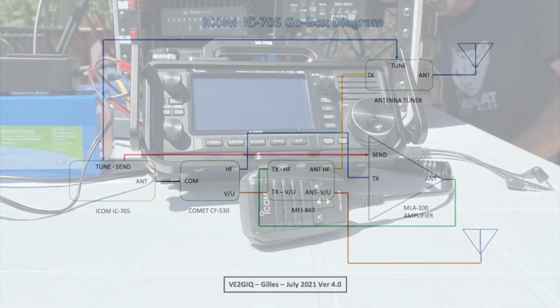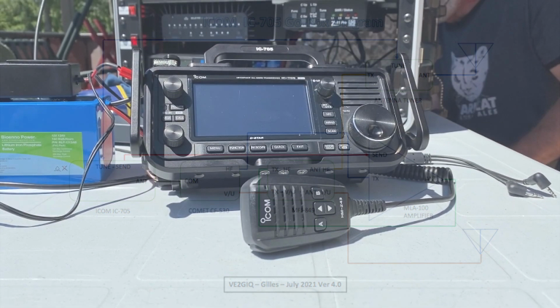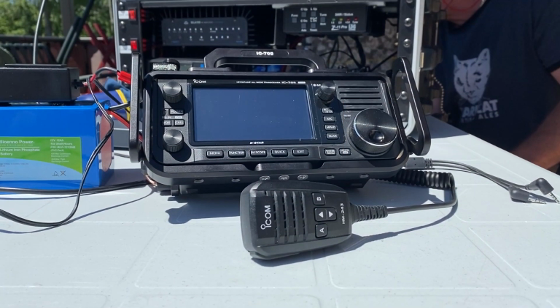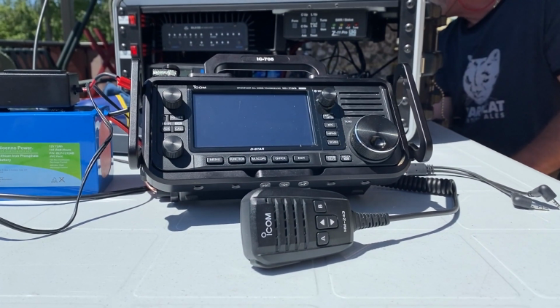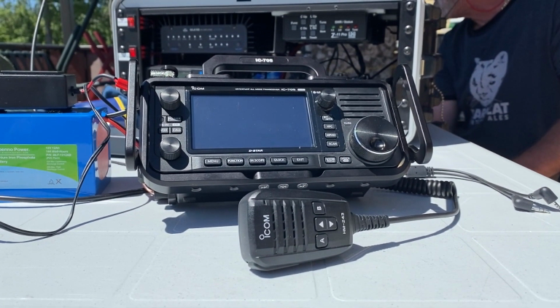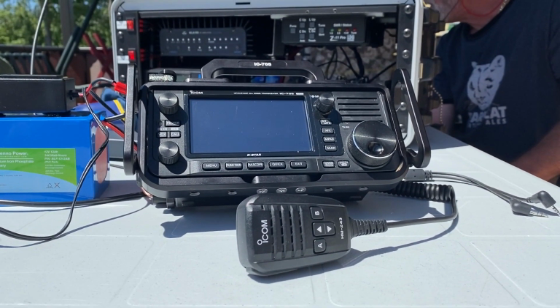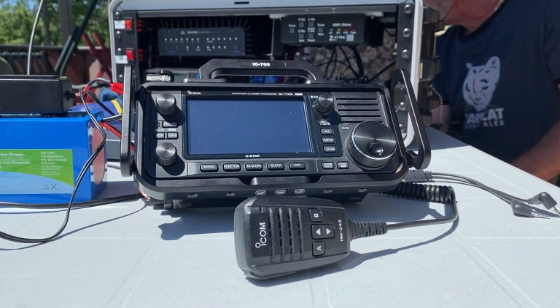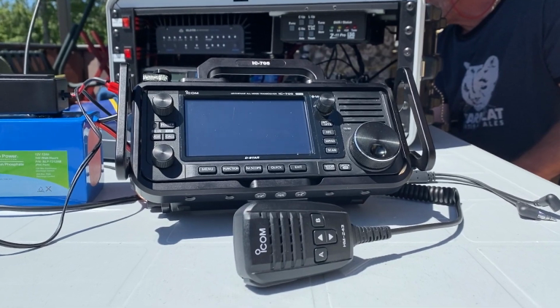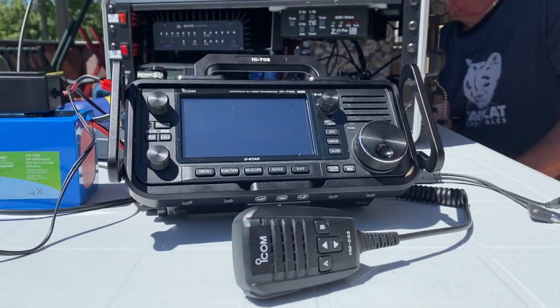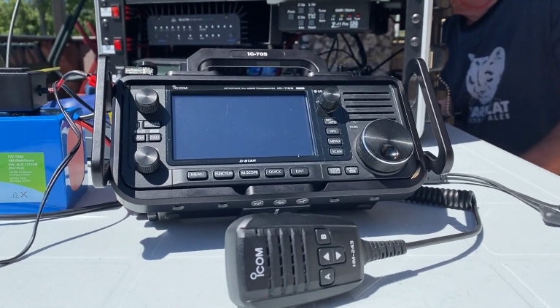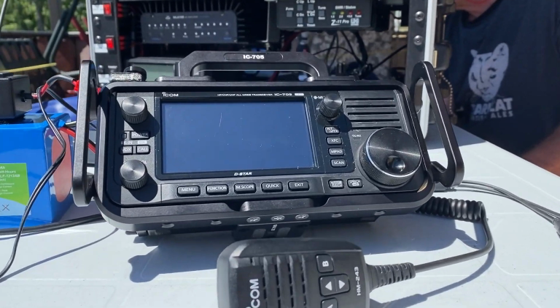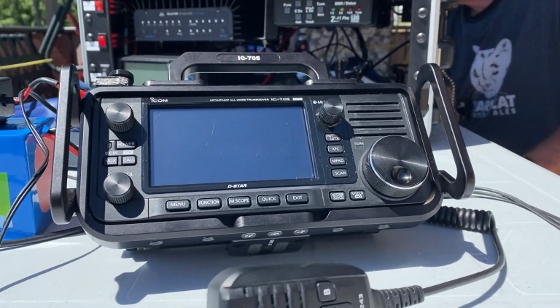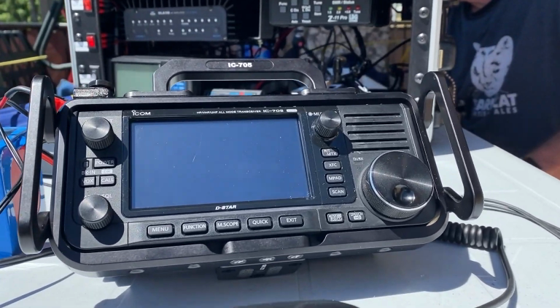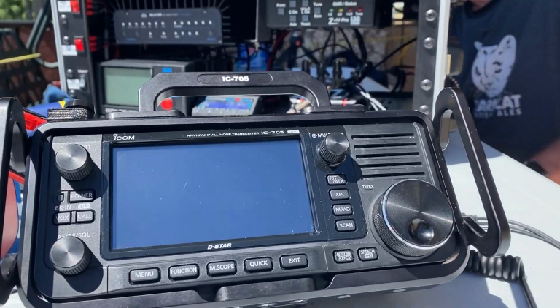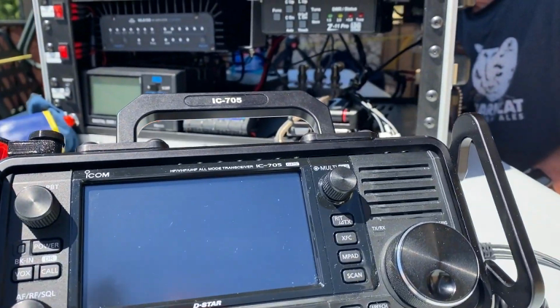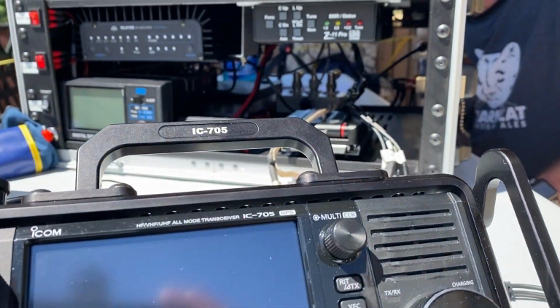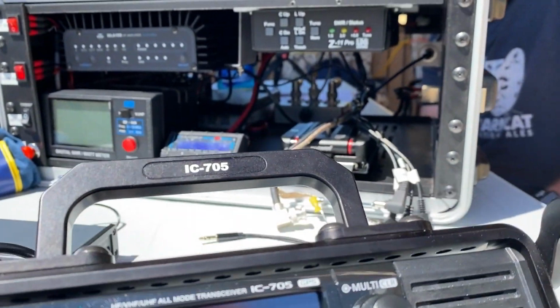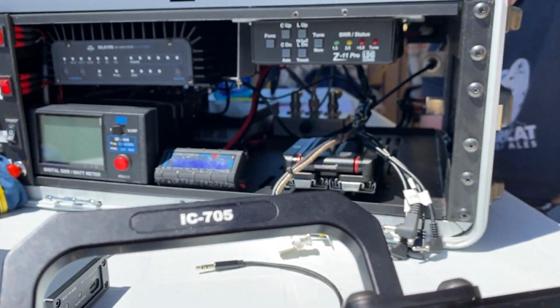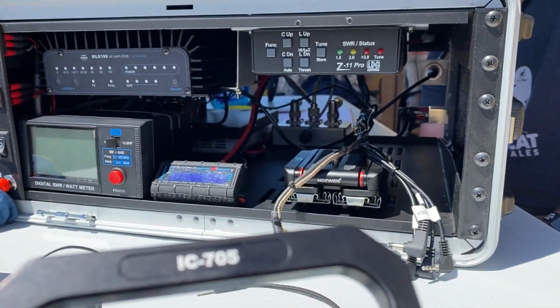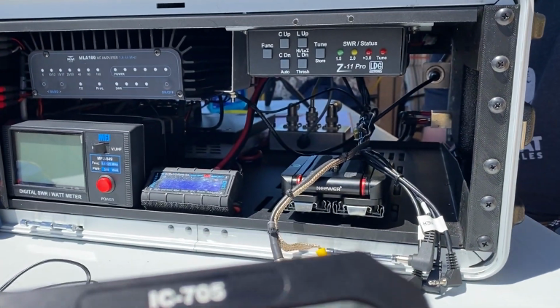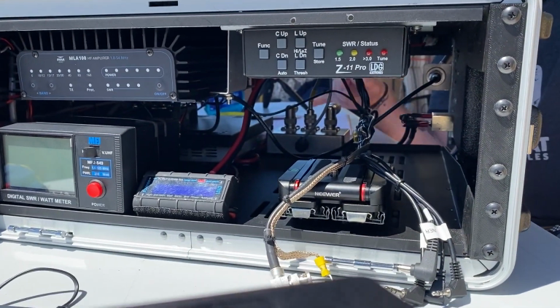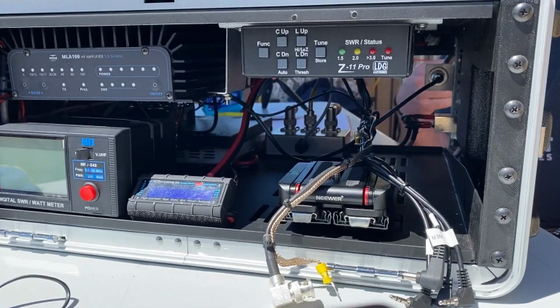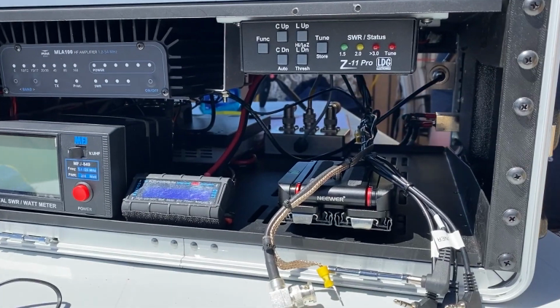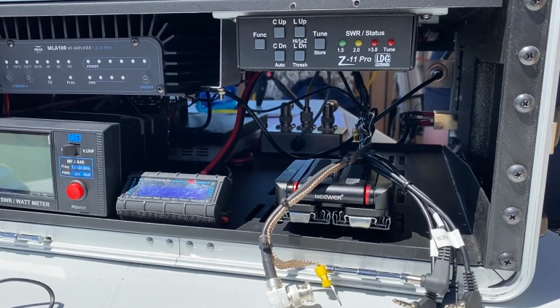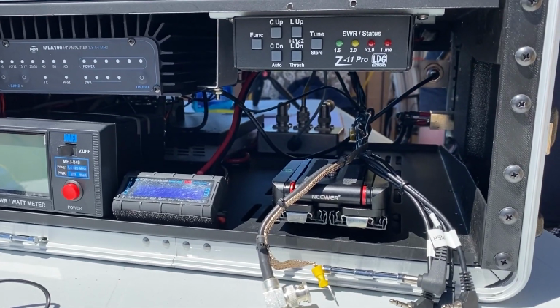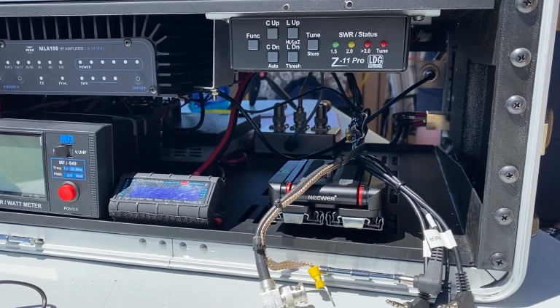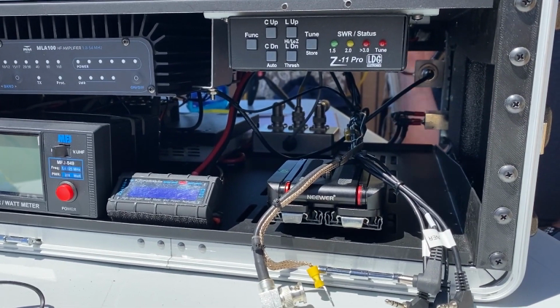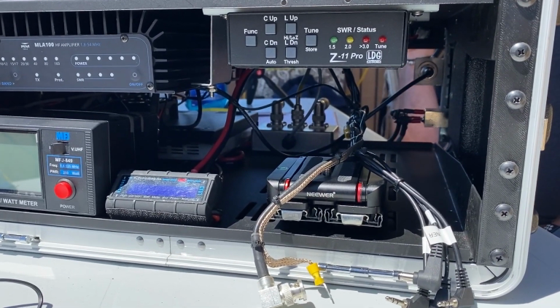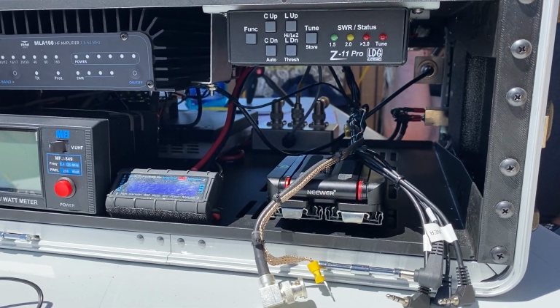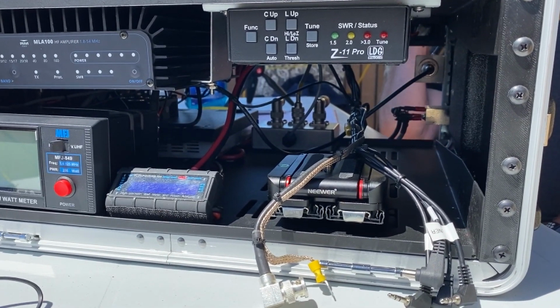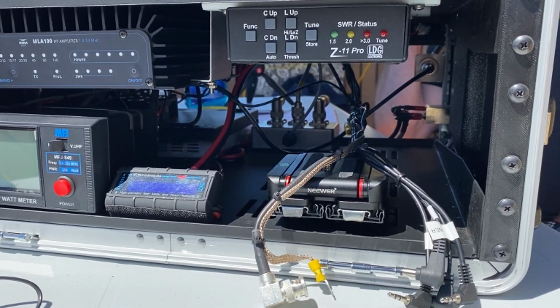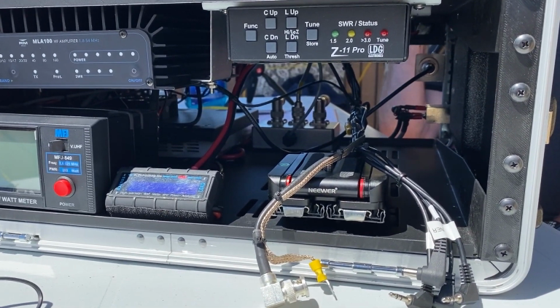If you have a POV mount, it could also be used if you allow sufficient room around the radio in your GO-BOX. In this specific case, we could not fit it in there.